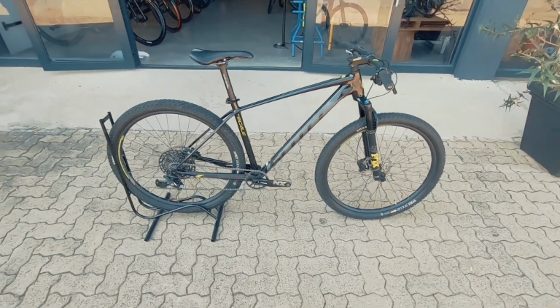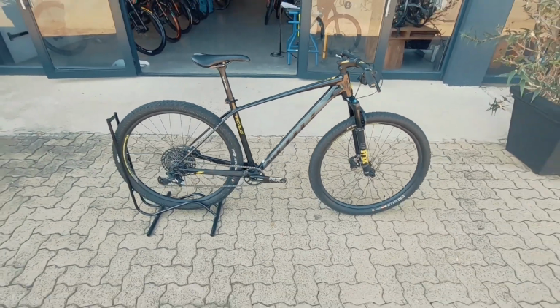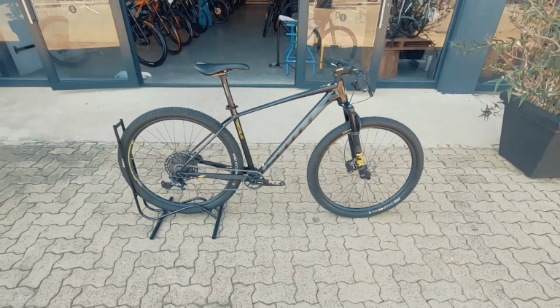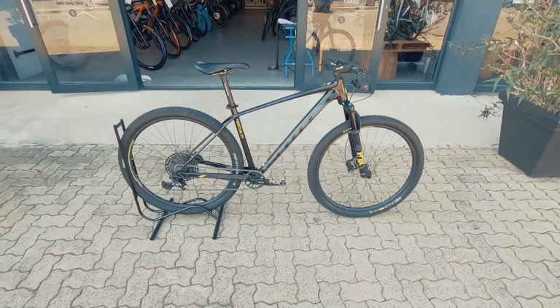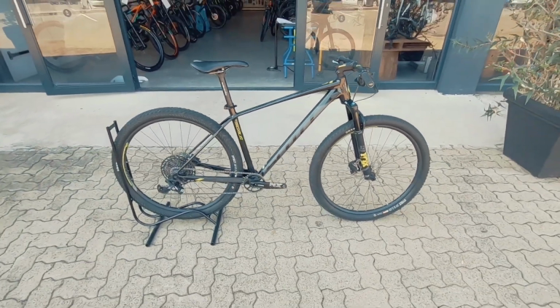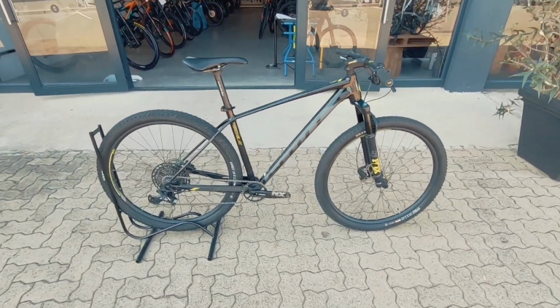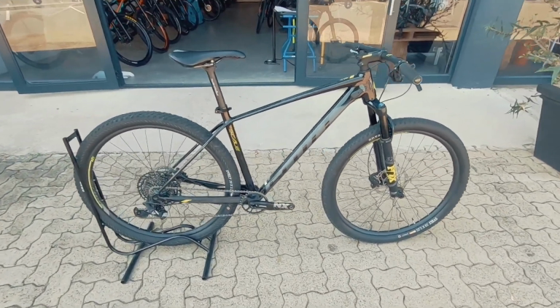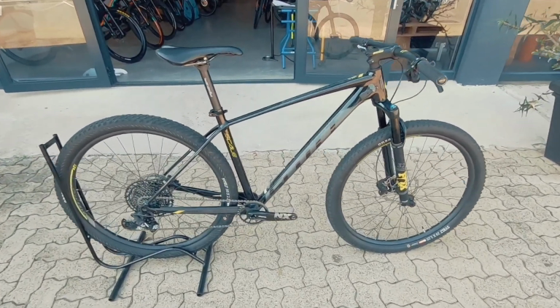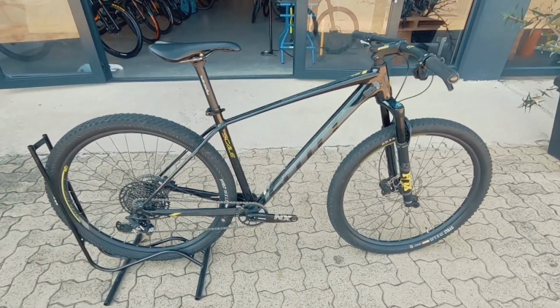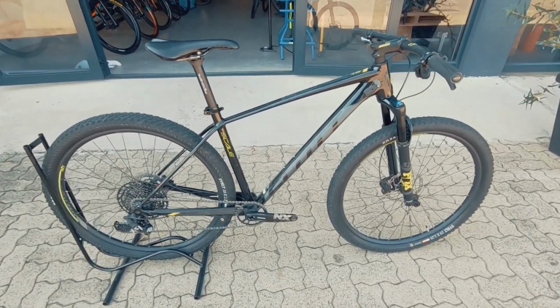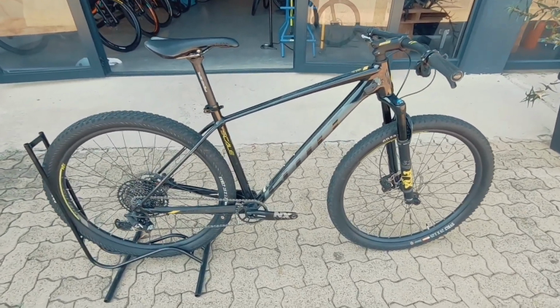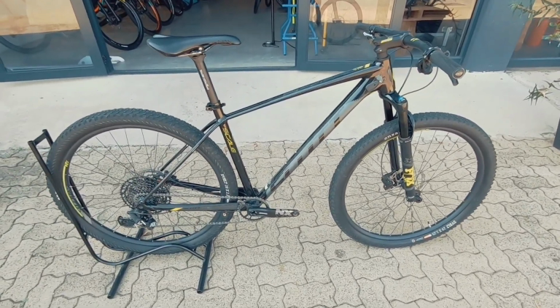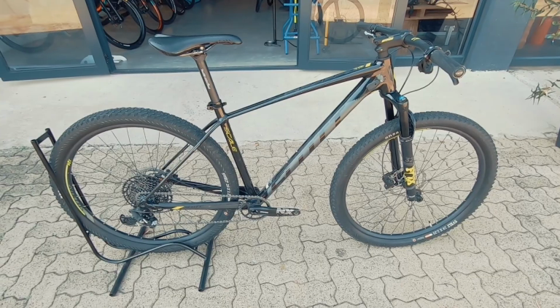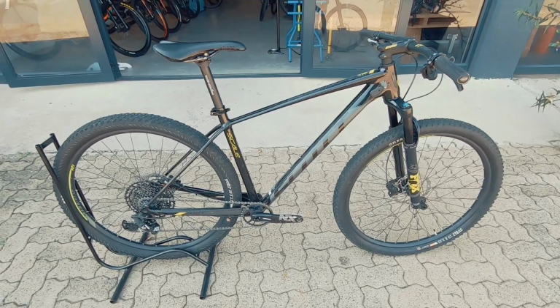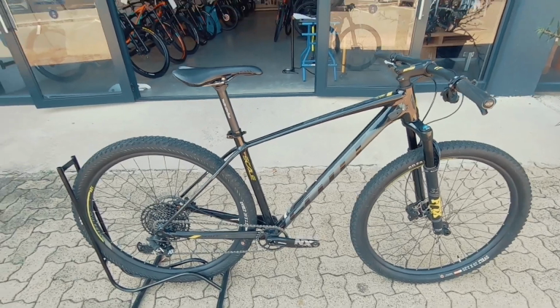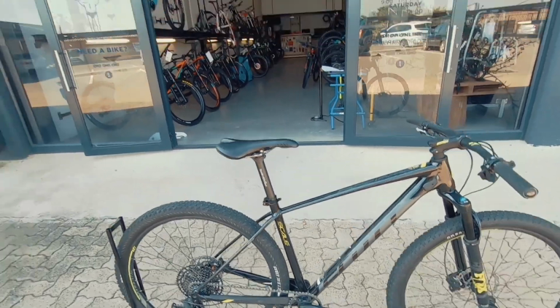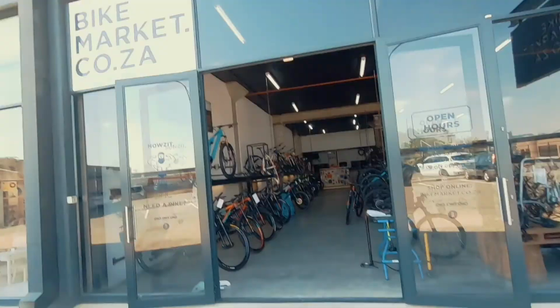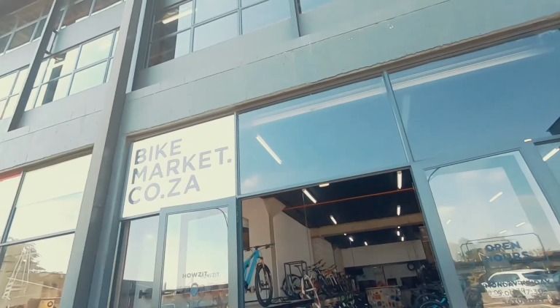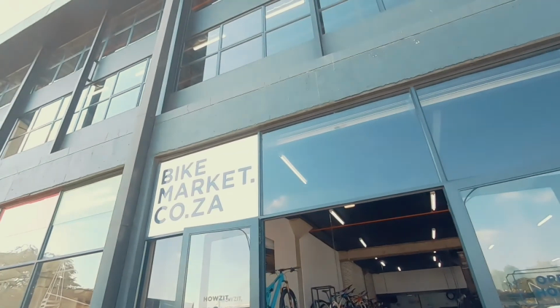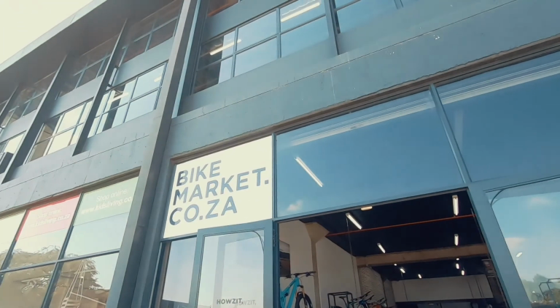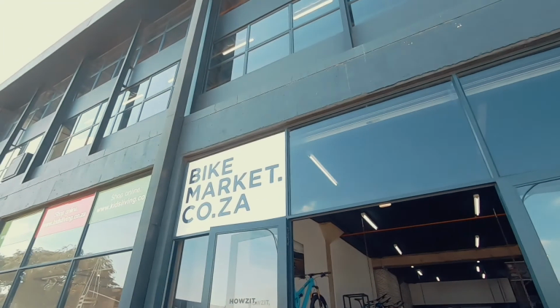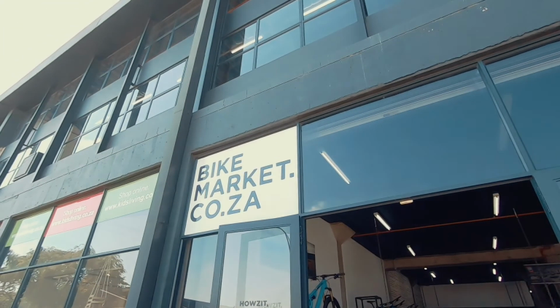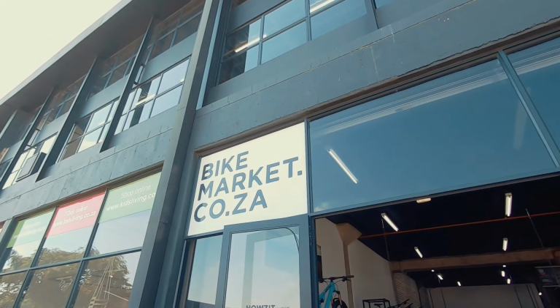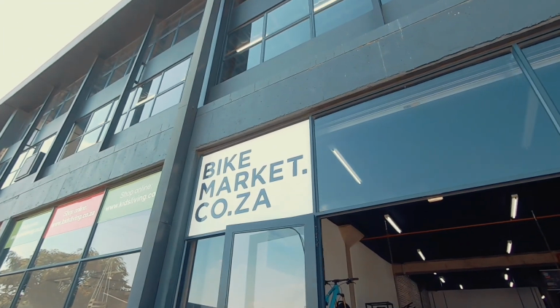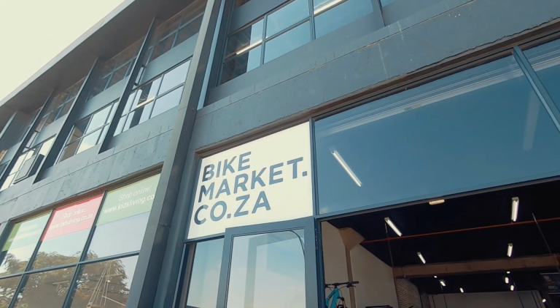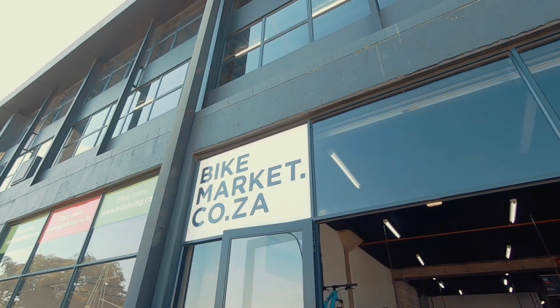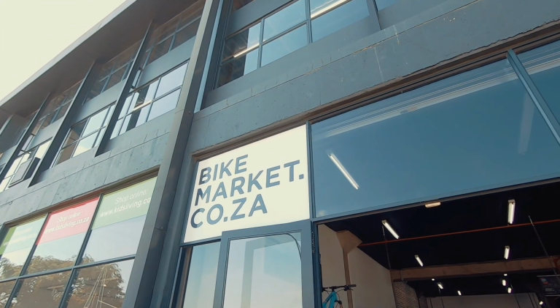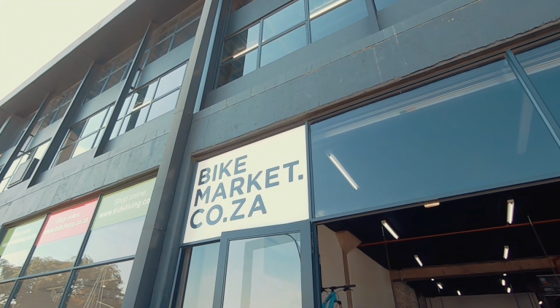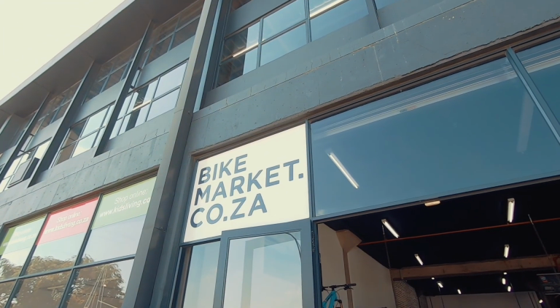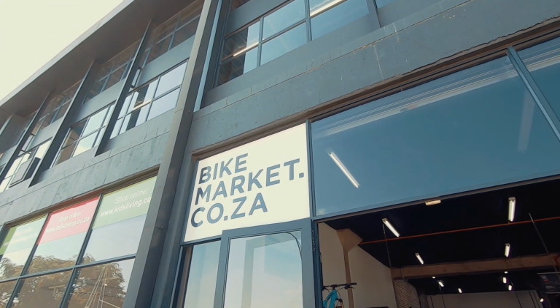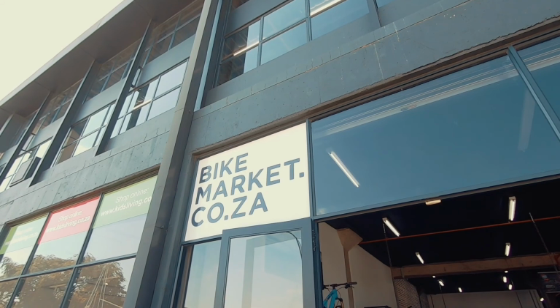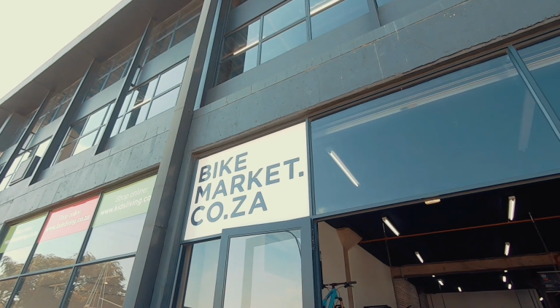If you're in the market for a new rig, this one's coming with a three-month warranty and one month on the components. You know where we are — we're here at Bike Market. Come check this one out. I'm out. Thank you.